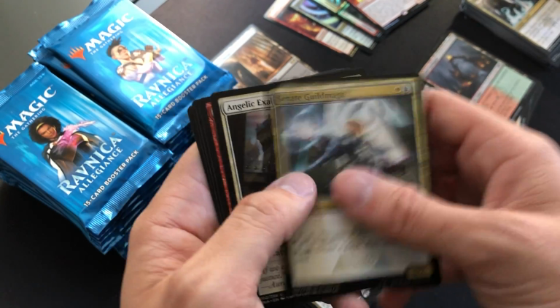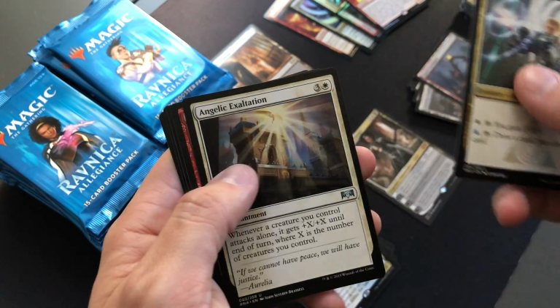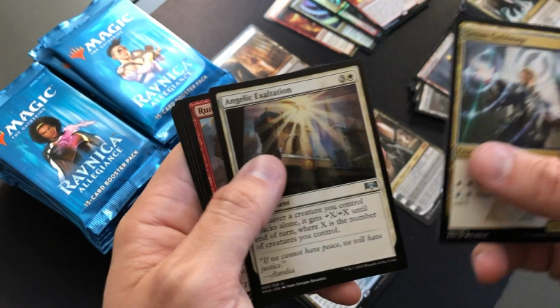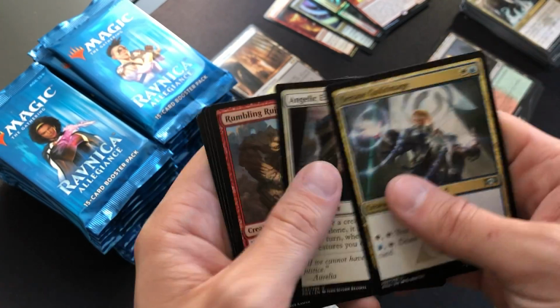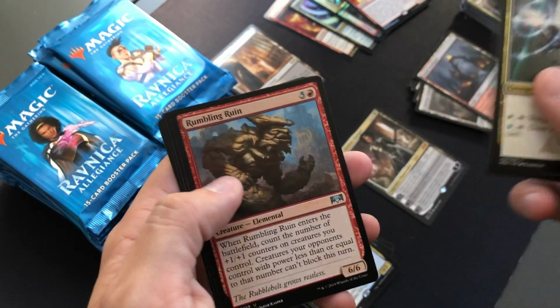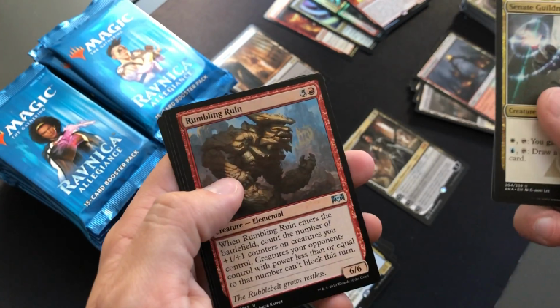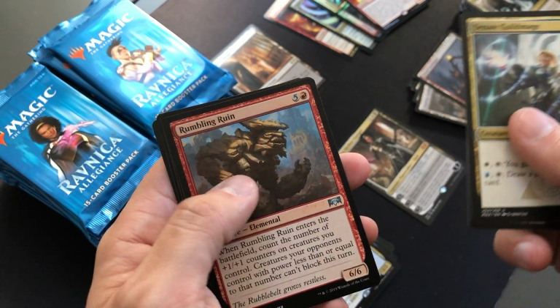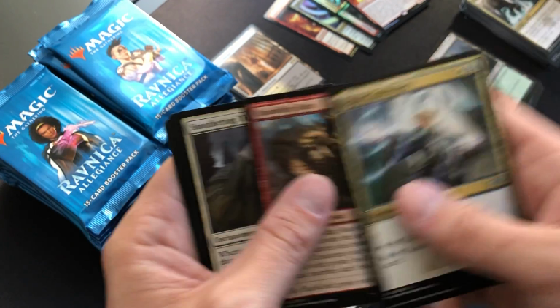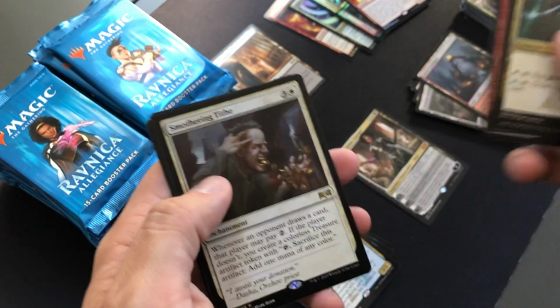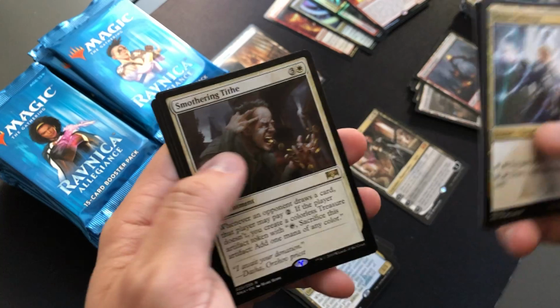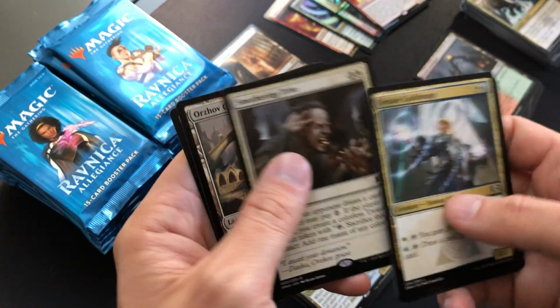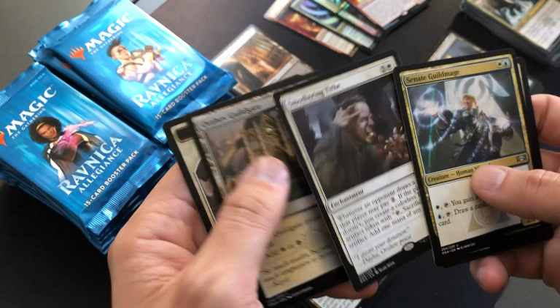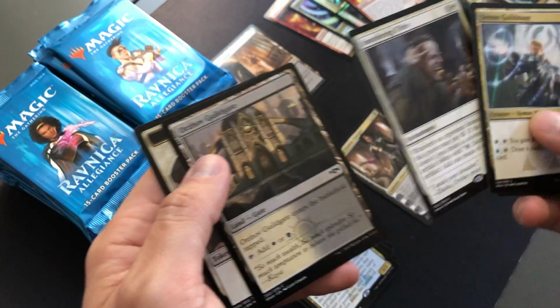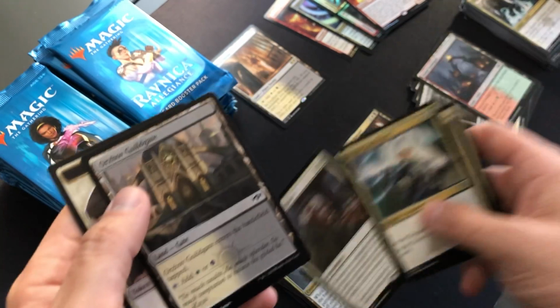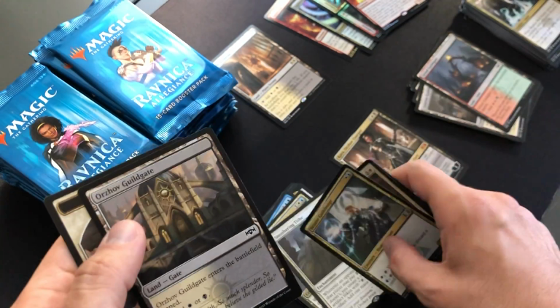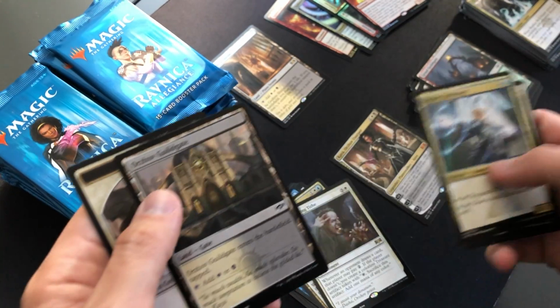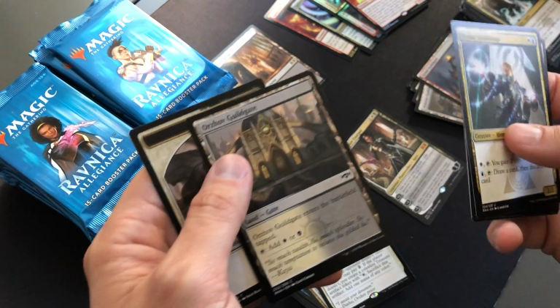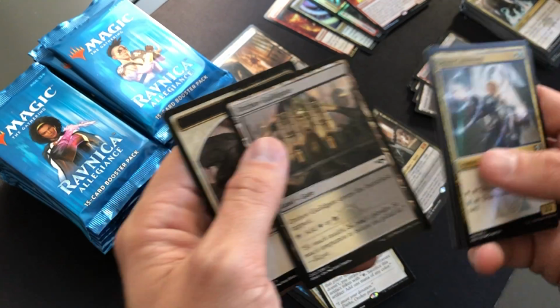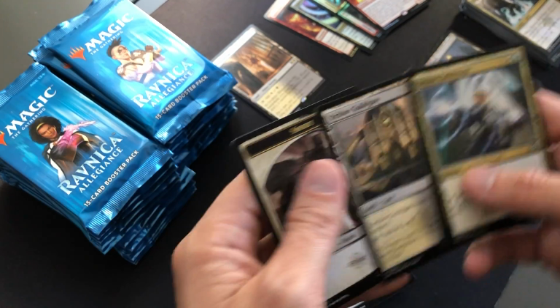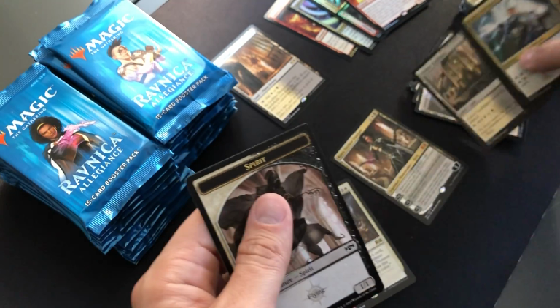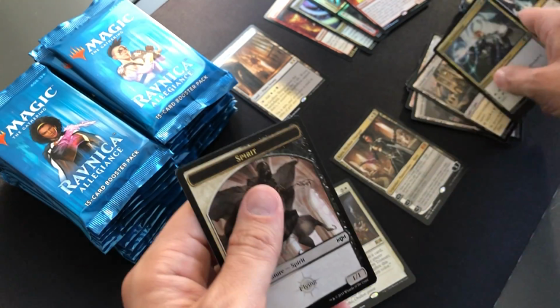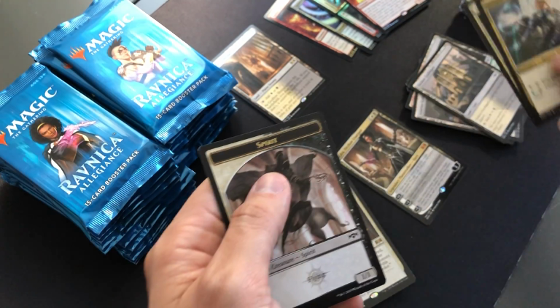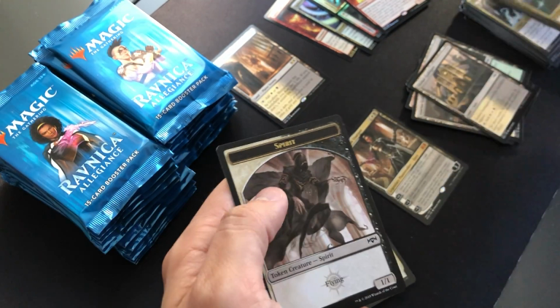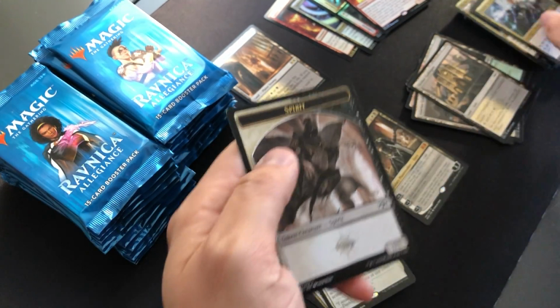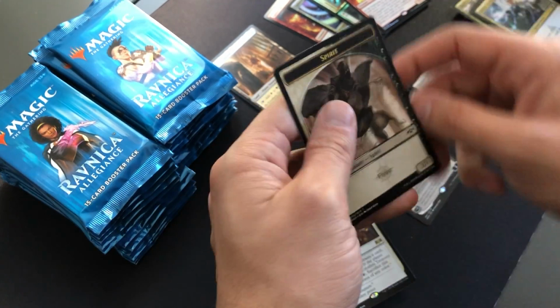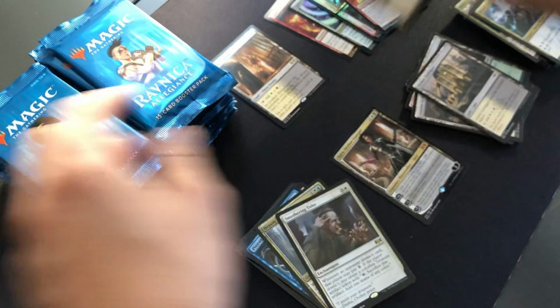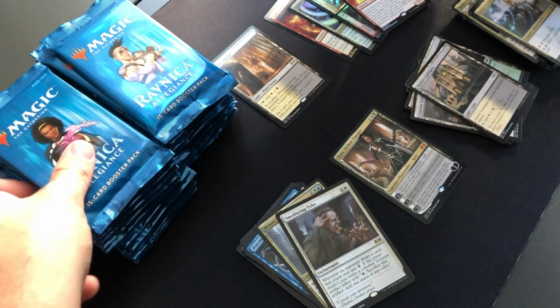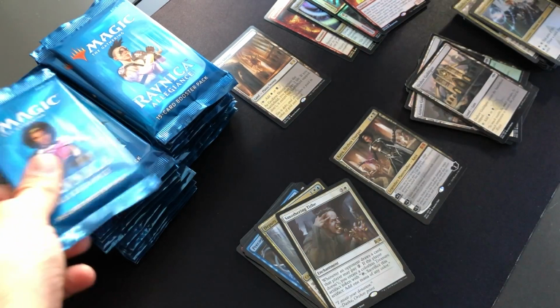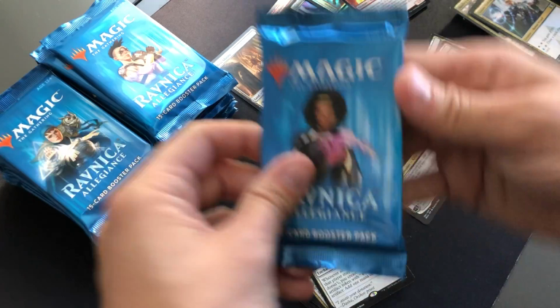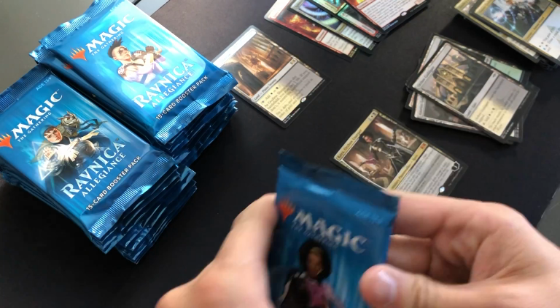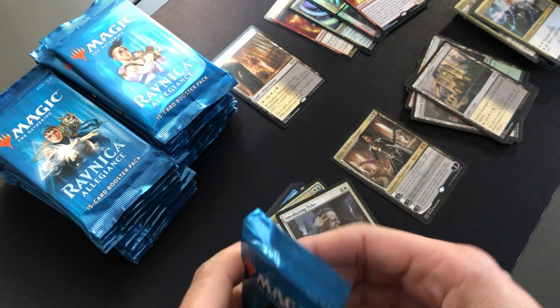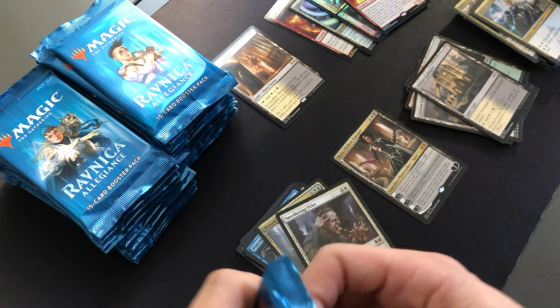Senate Guildmage, Angelic Exaltation, Rumbling Ruin, Smothering Tithe — nice. That'll be seven, eight dollars there. That's a really good hit.